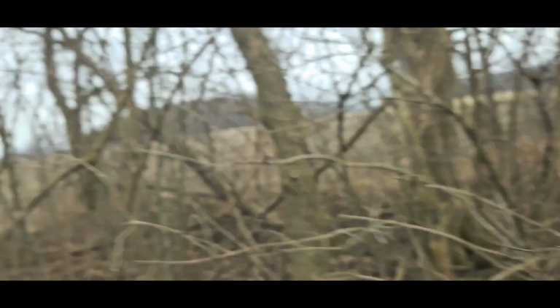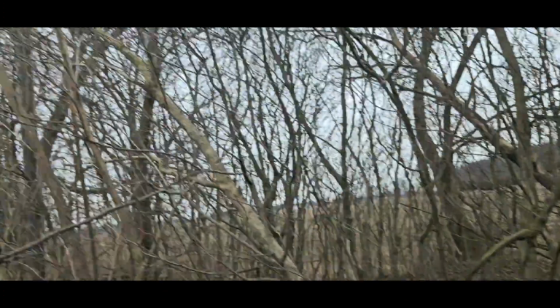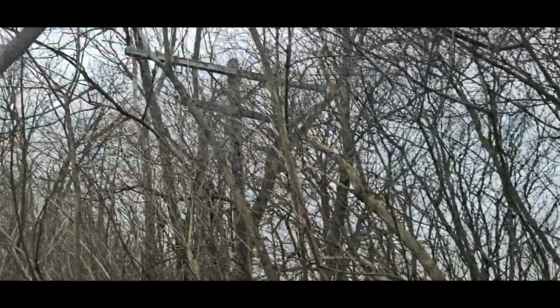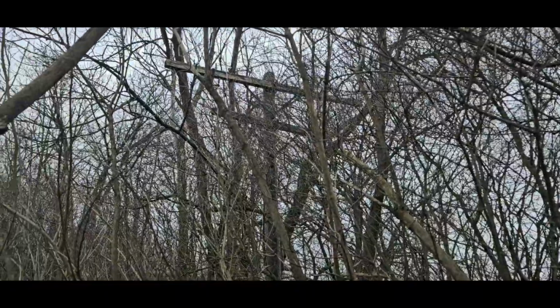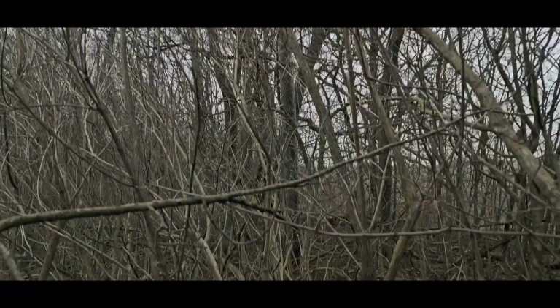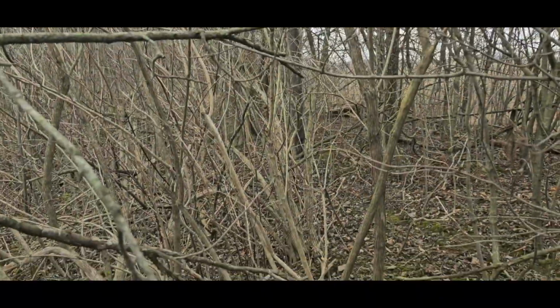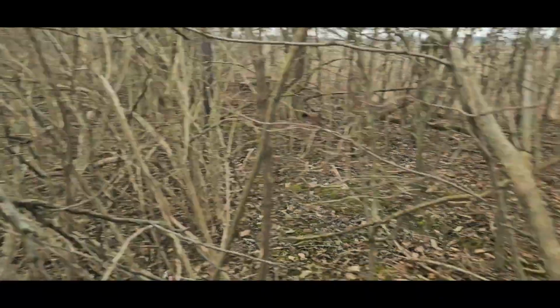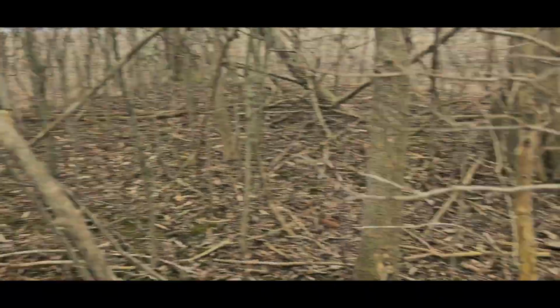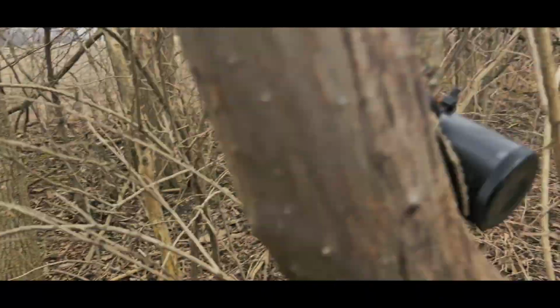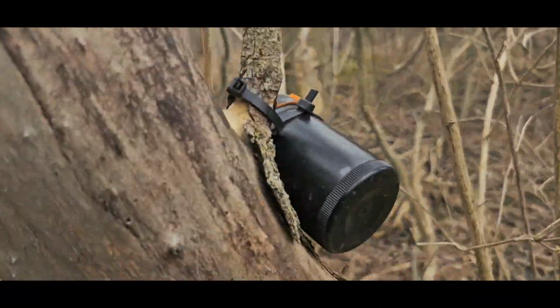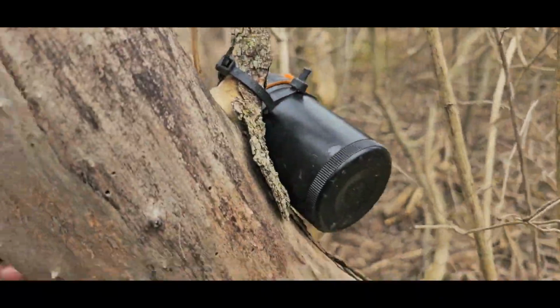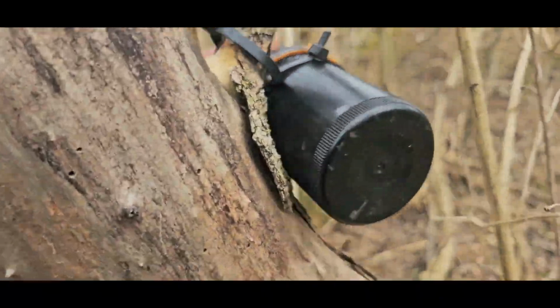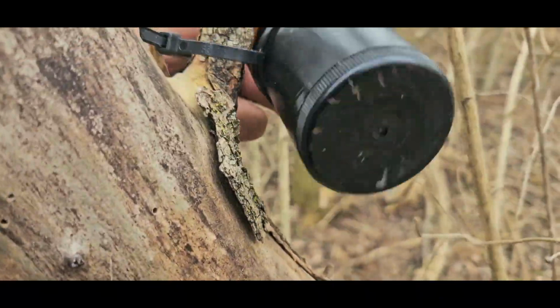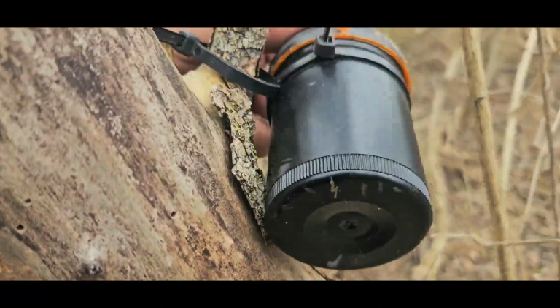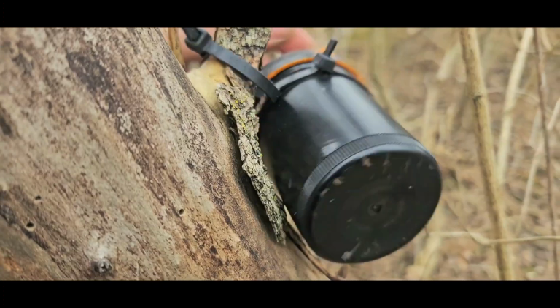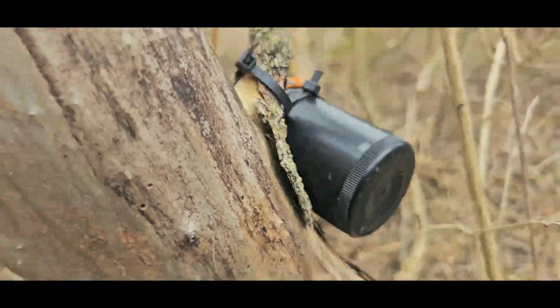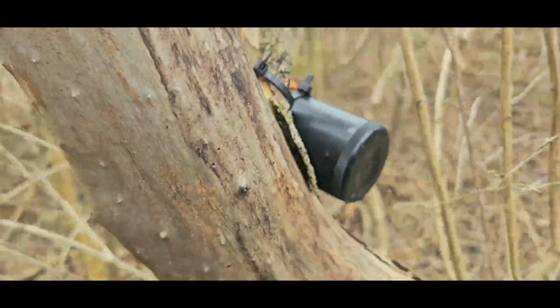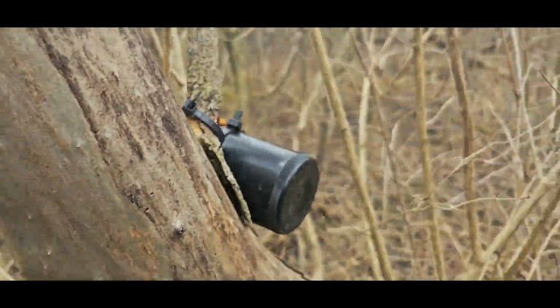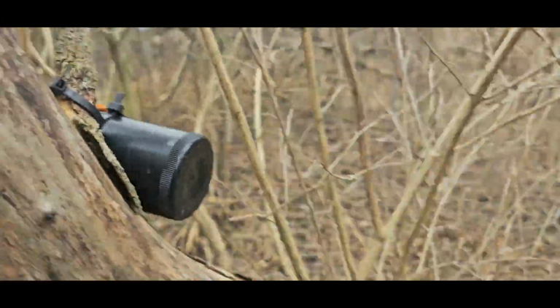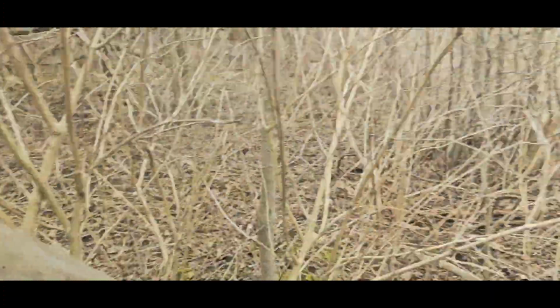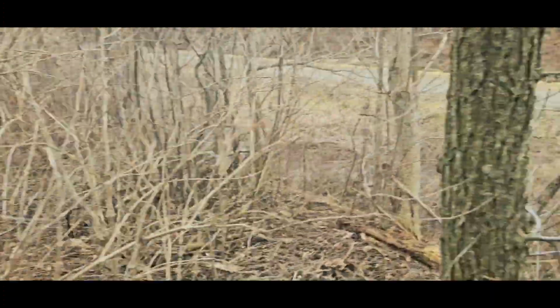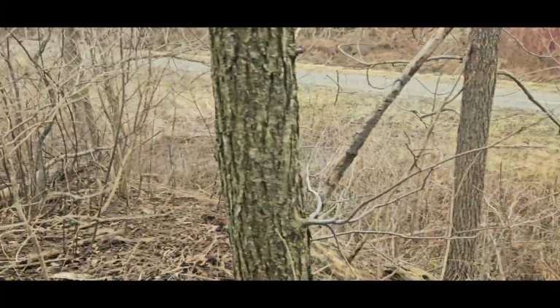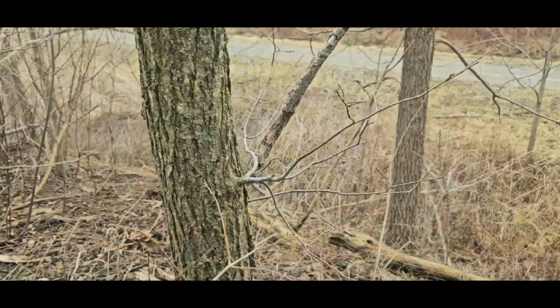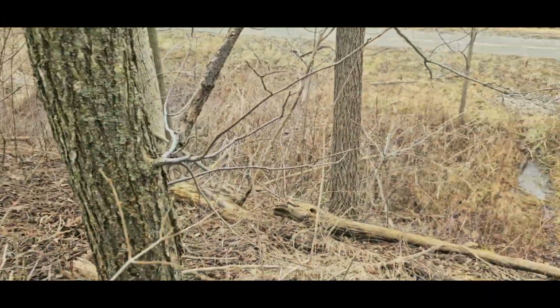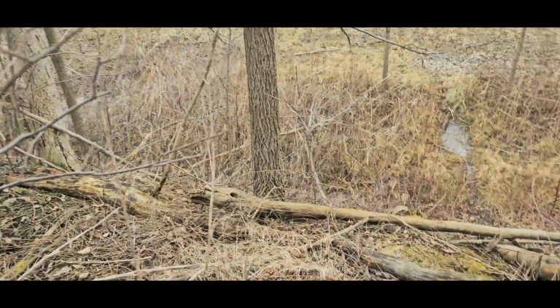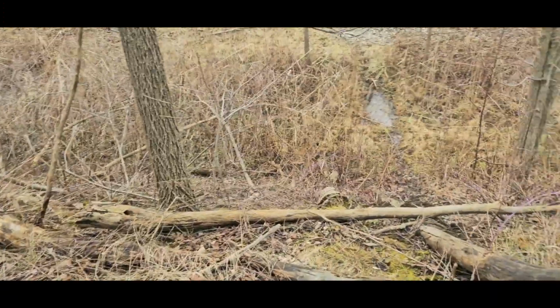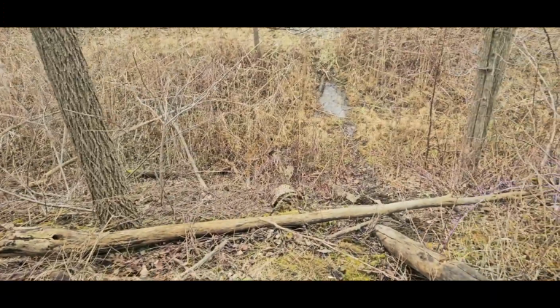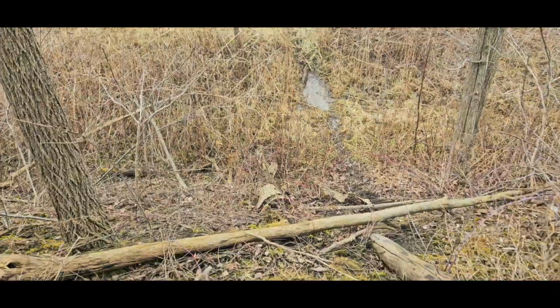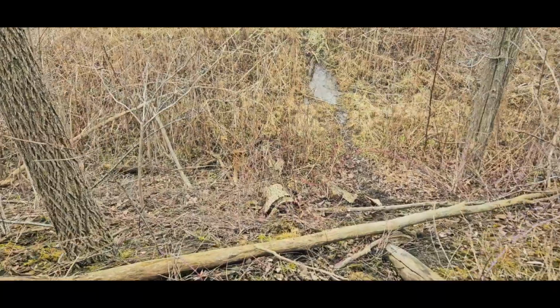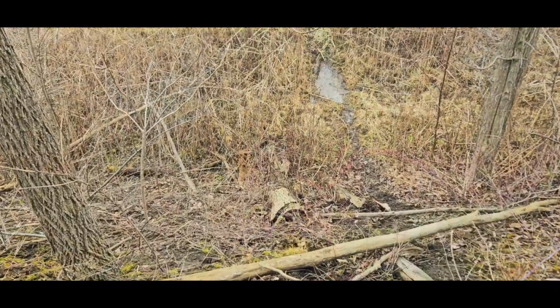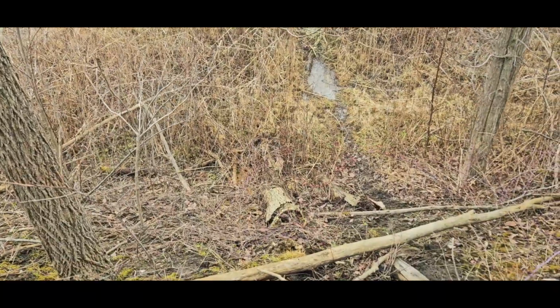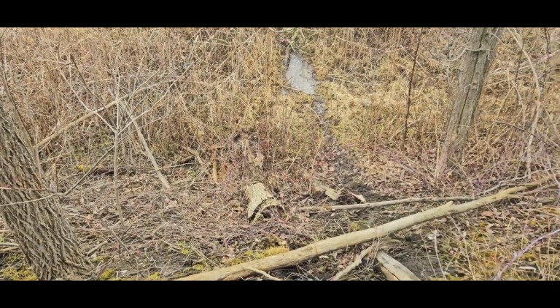I went to go check out this pole — nothing here, but there's a little geocache. I got to get back into doing that. It's been quite a few years since I went and did a geocache.